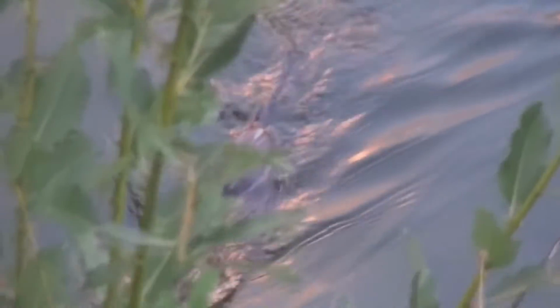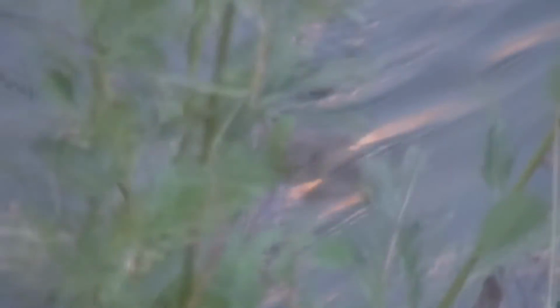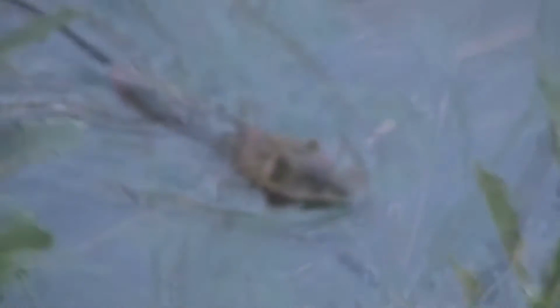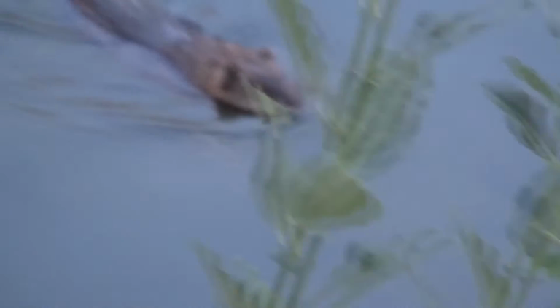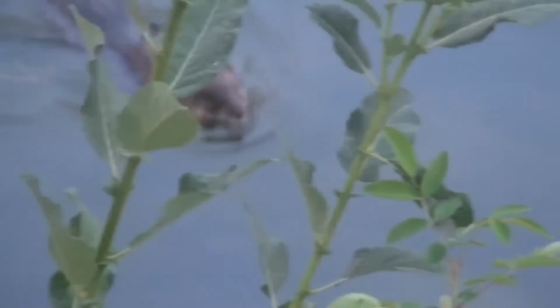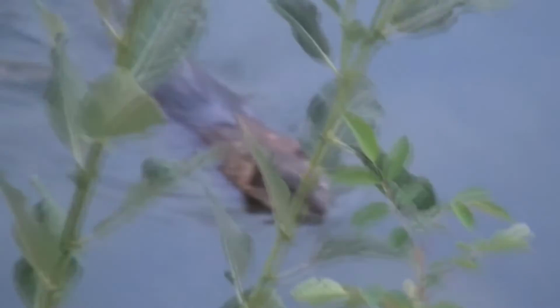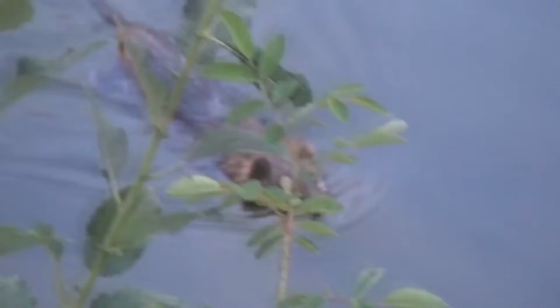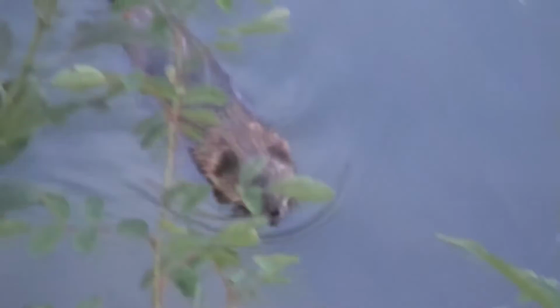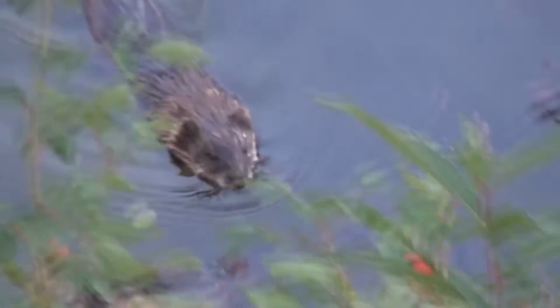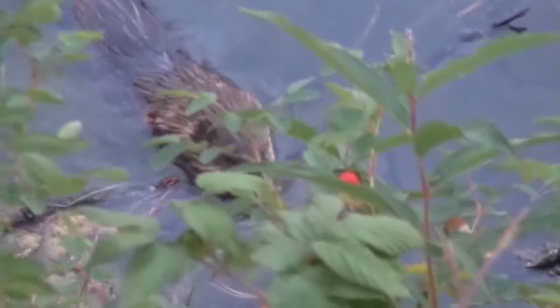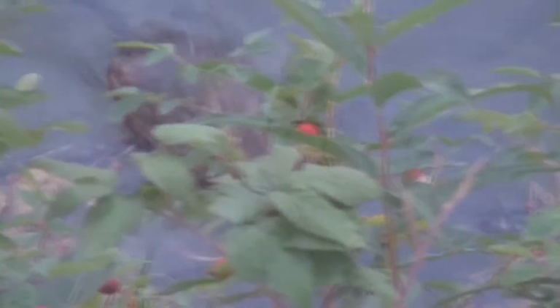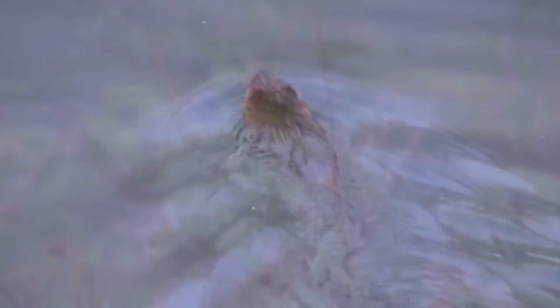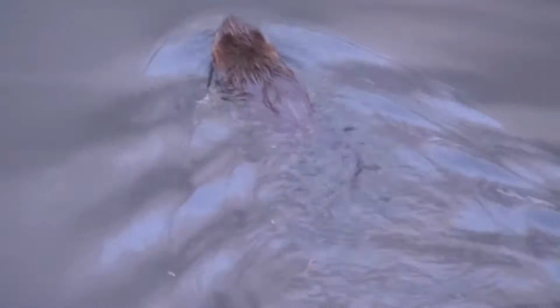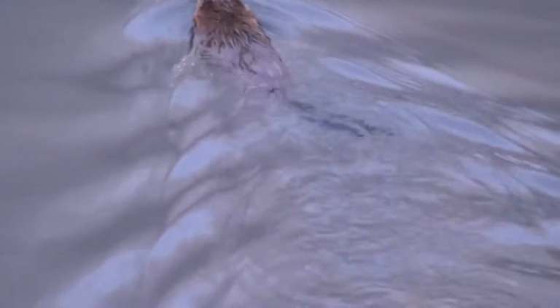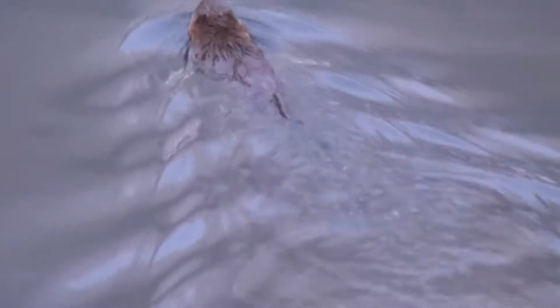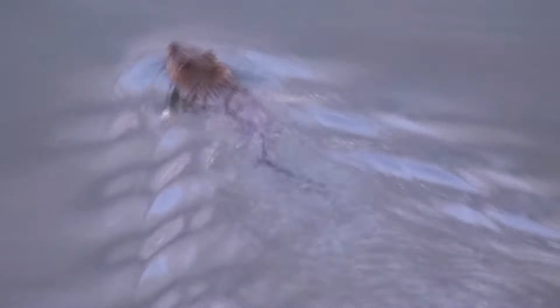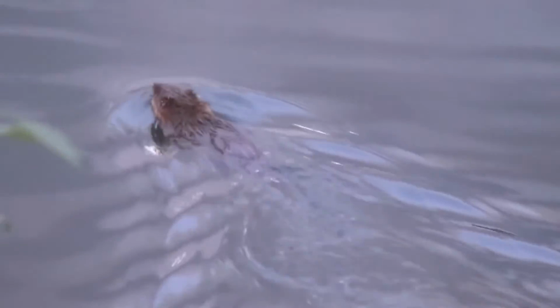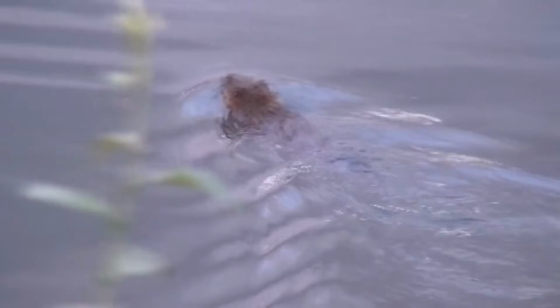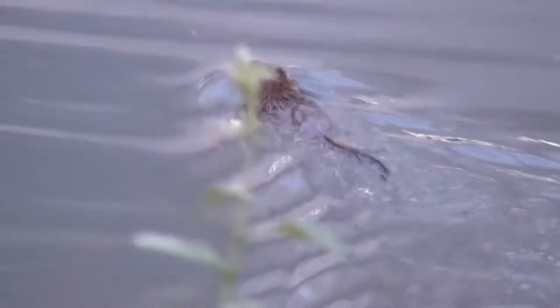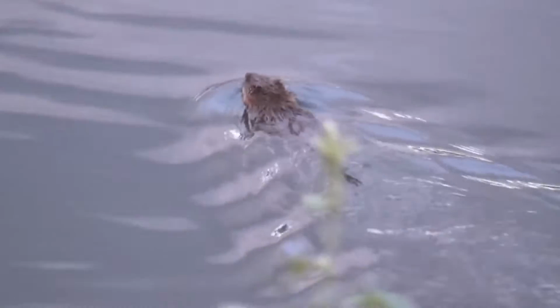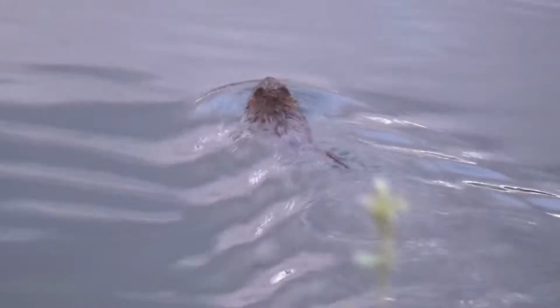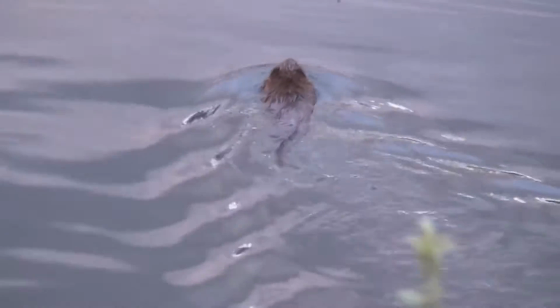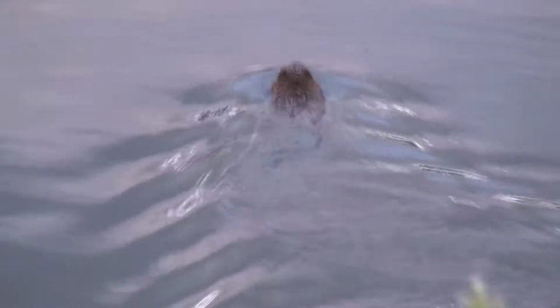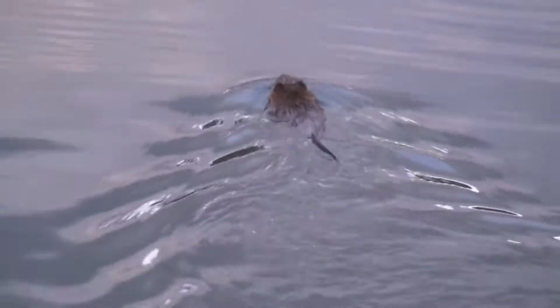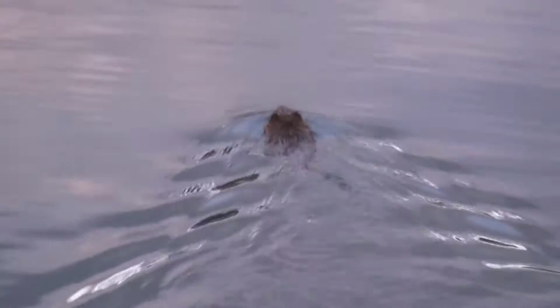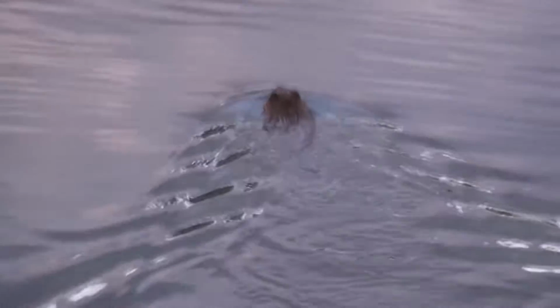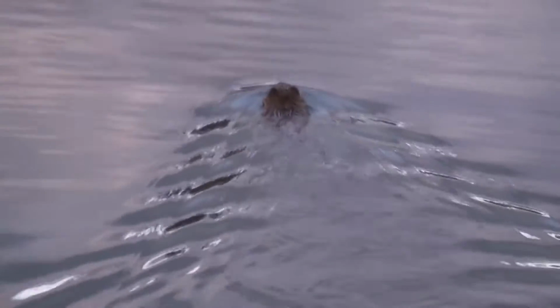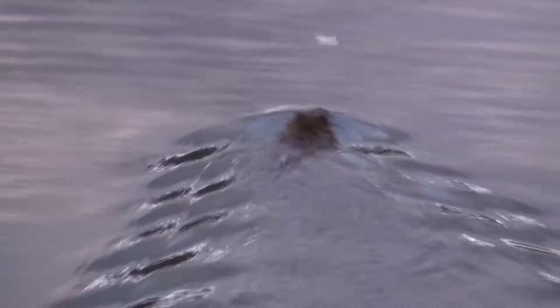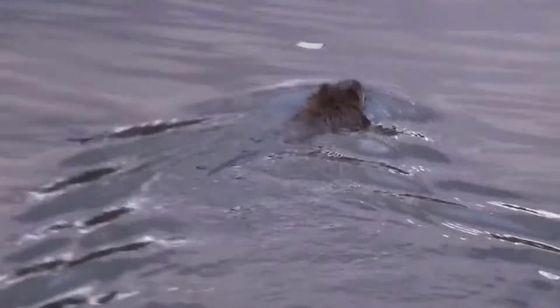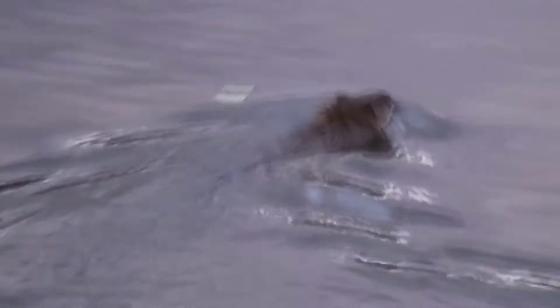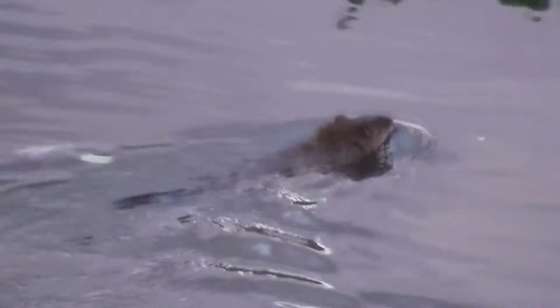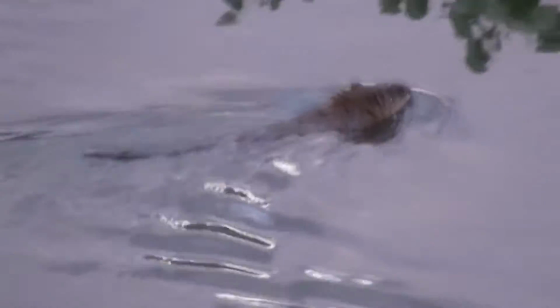At danger, the swimming animal slams its tail loudly on the water and dives. The flapping serves as an alarm signal for other beavers. Beavers are active at night and at dusk to build their dwellings and forage.